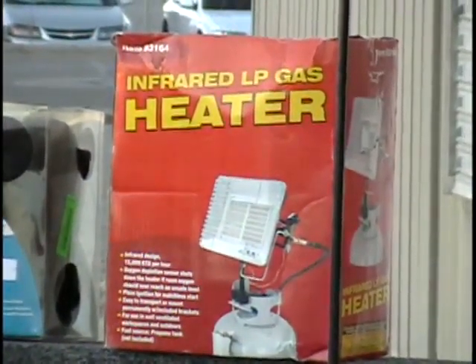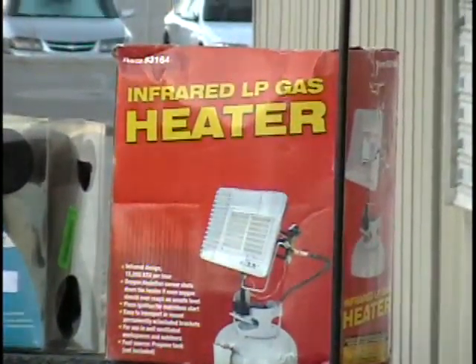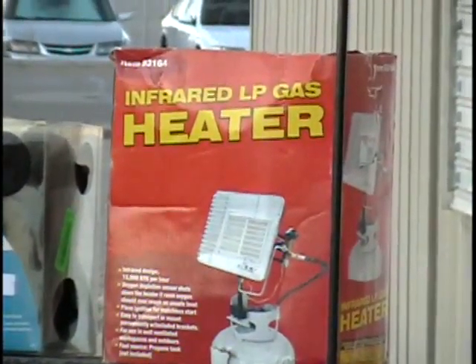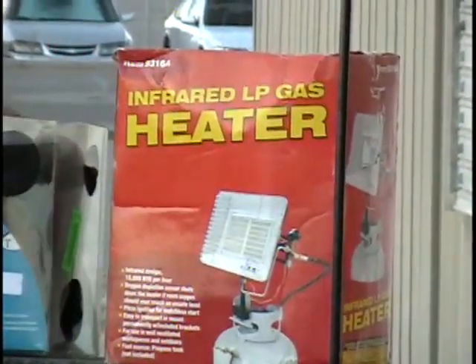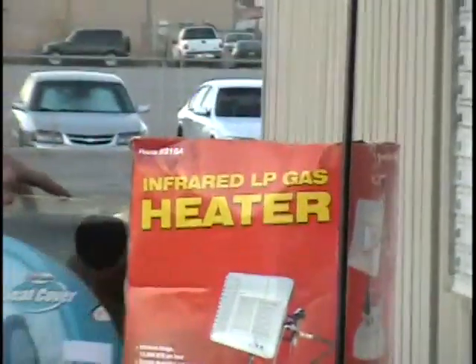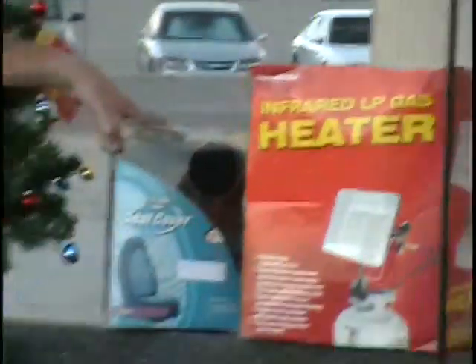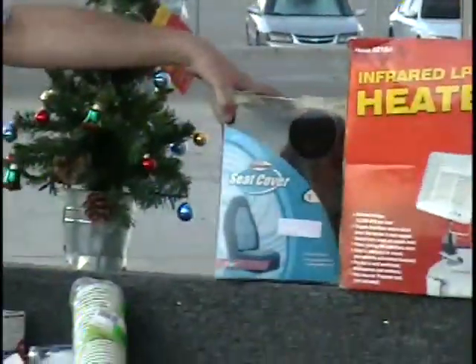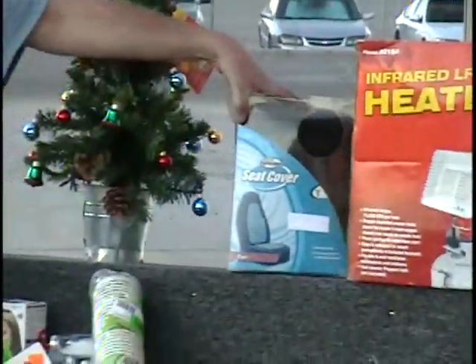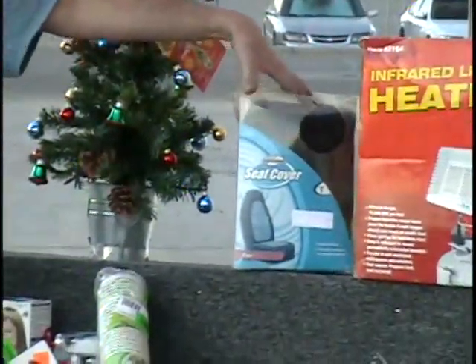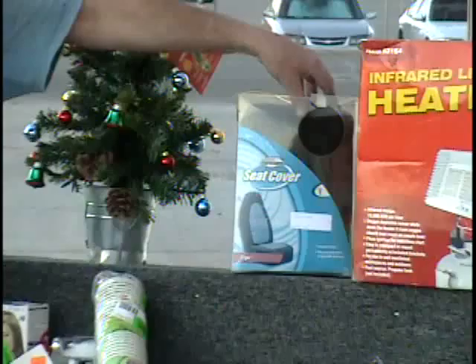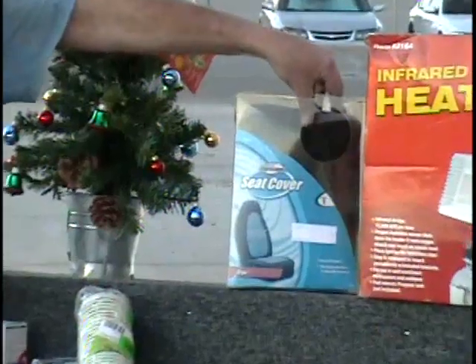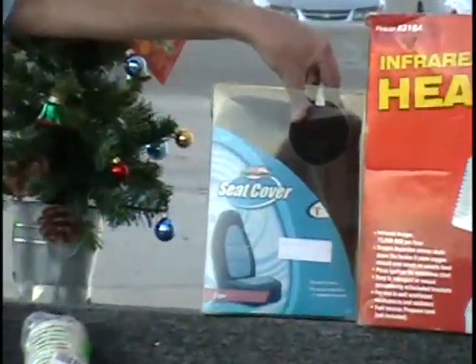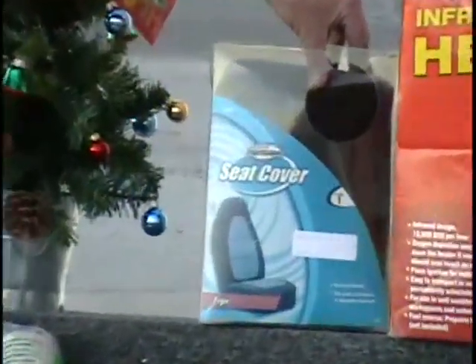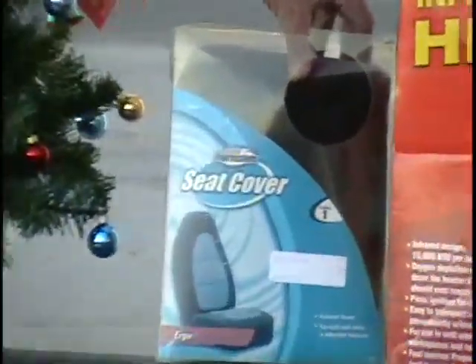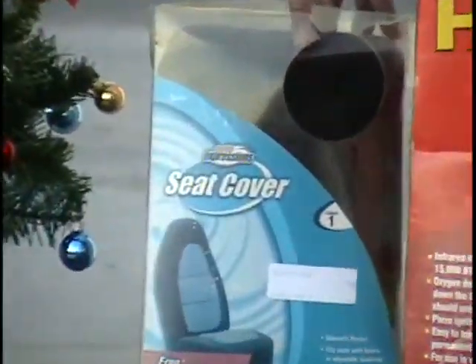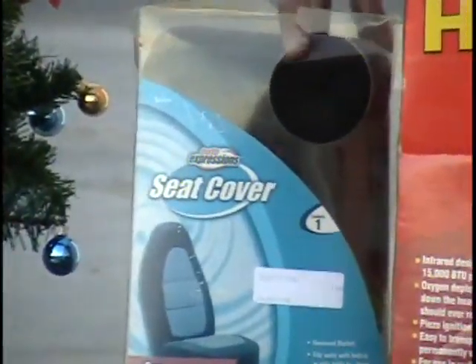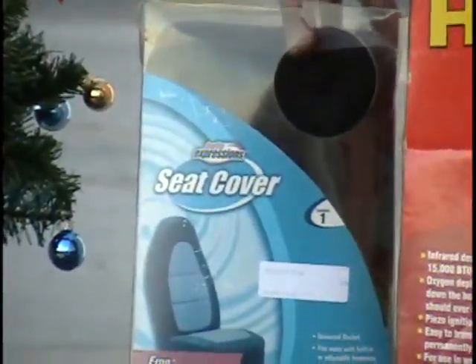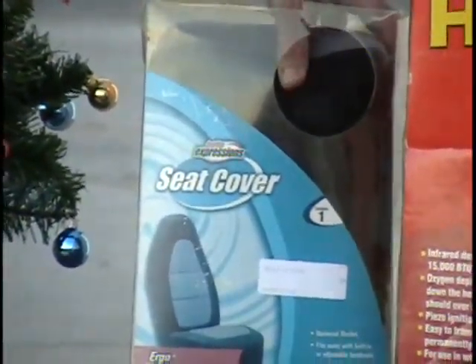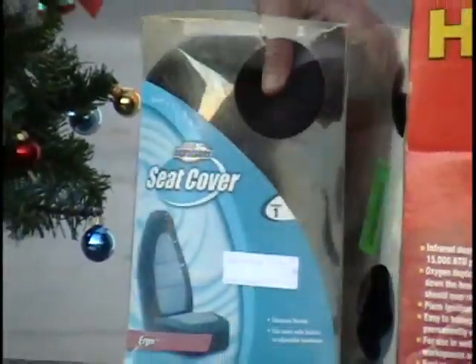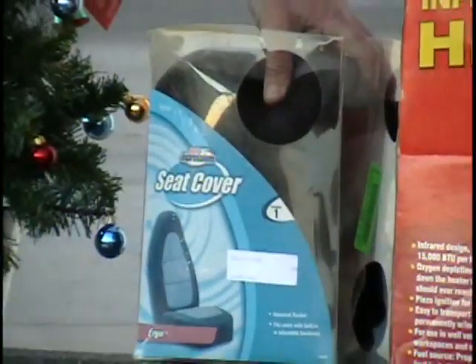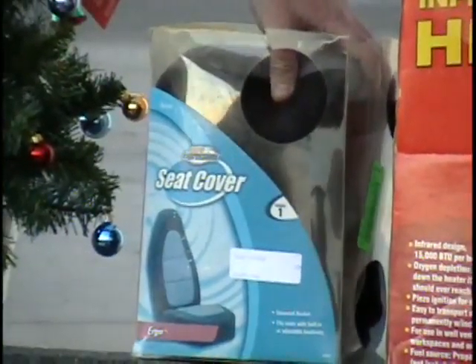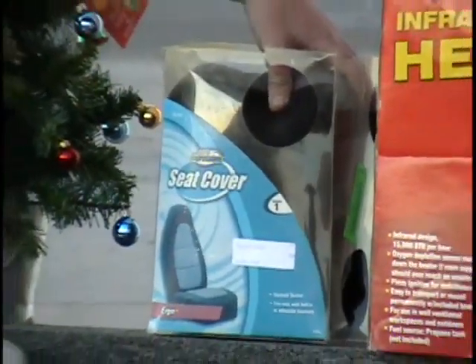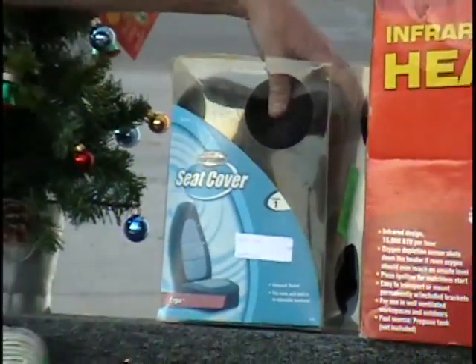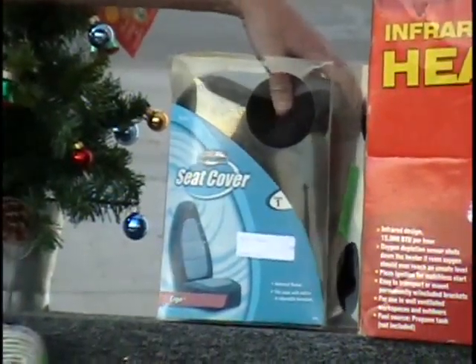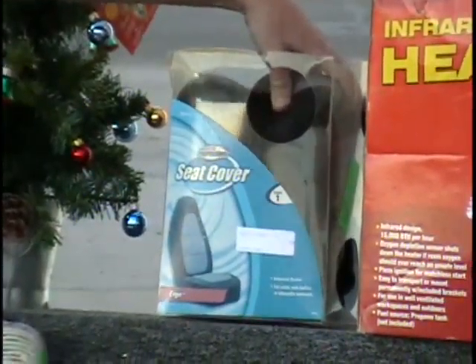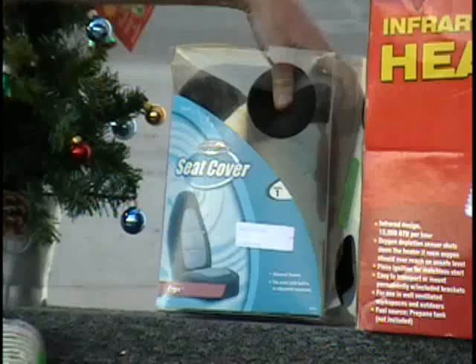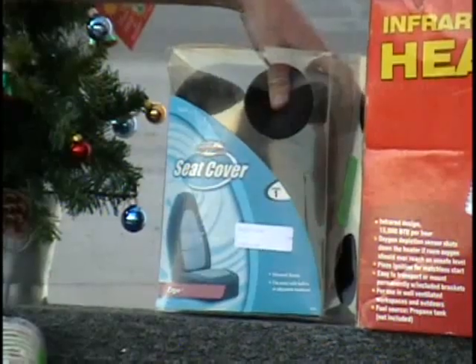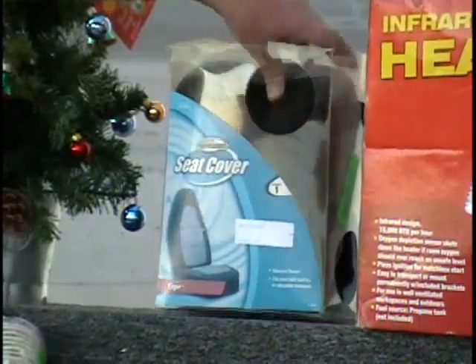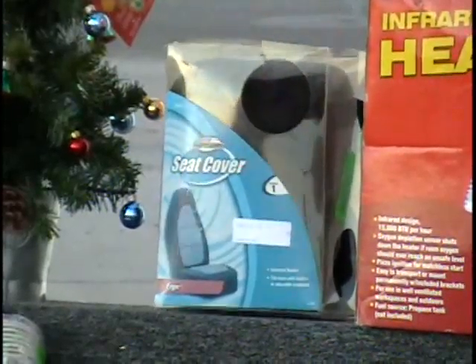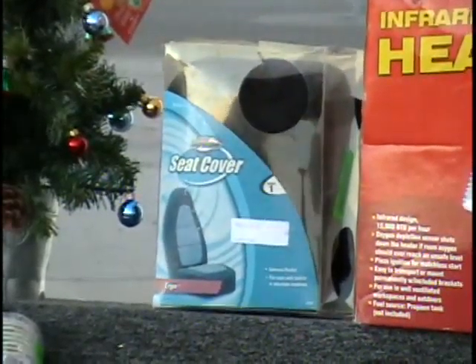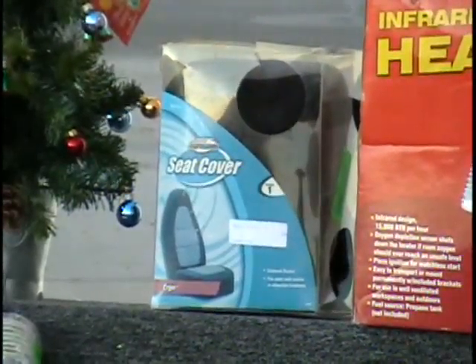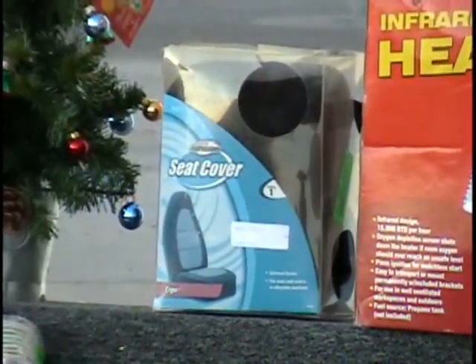I've got a seat cover for your sports car. It's ultra suede fabric, gray and black. It's for a single seat, fits most cars, and it's a $15 retail price.